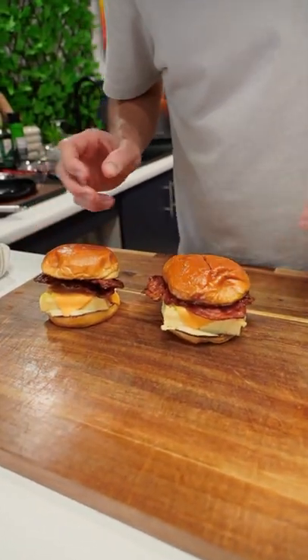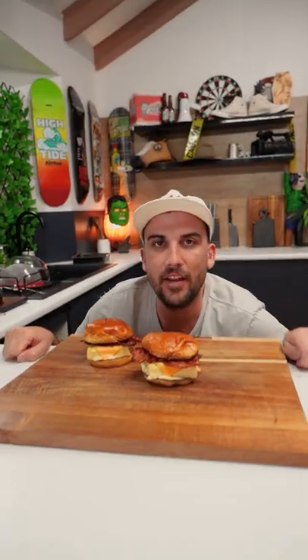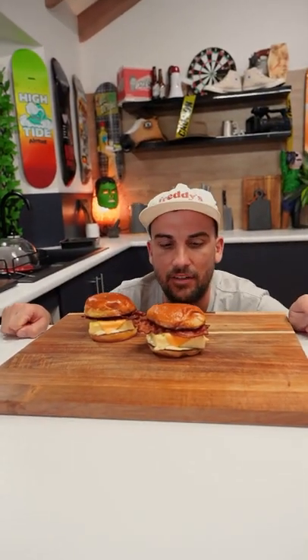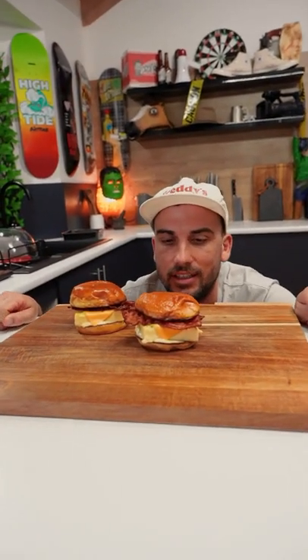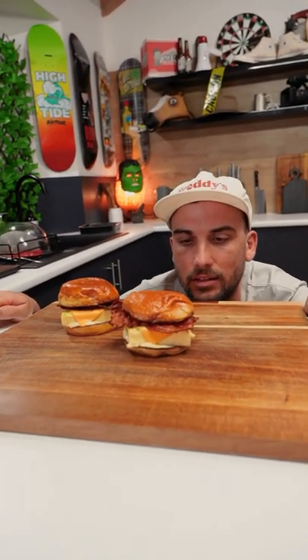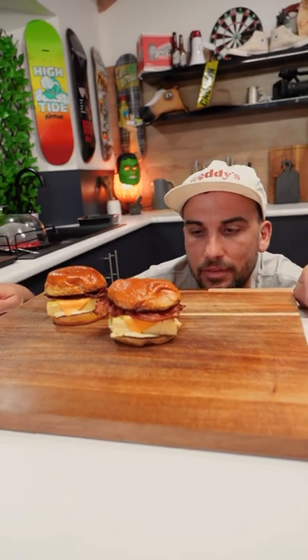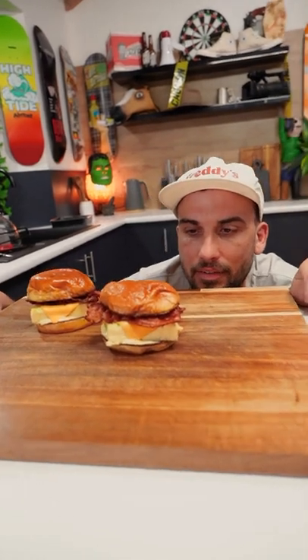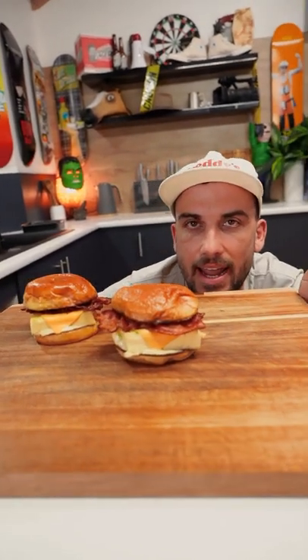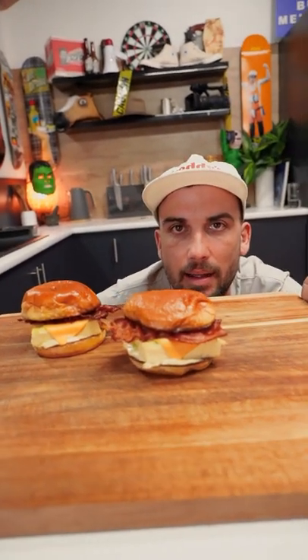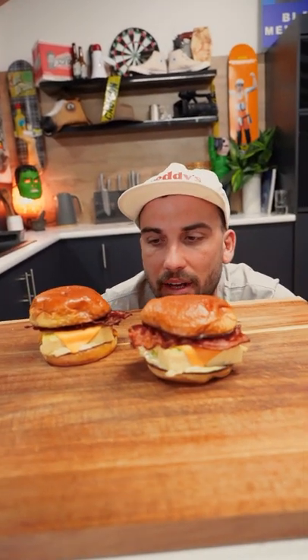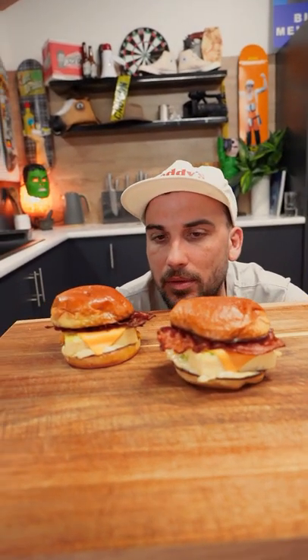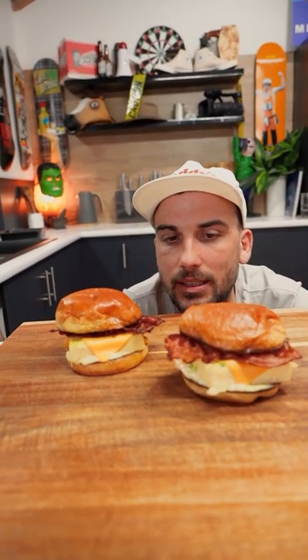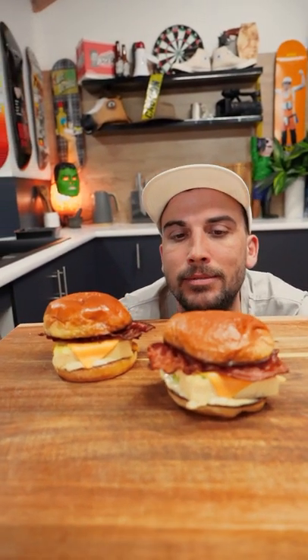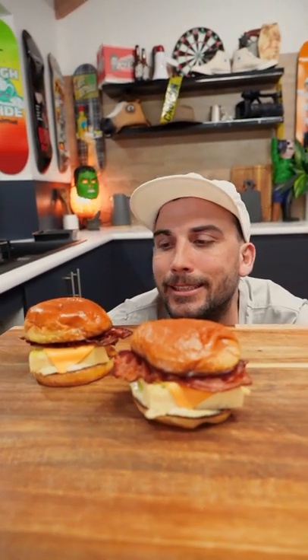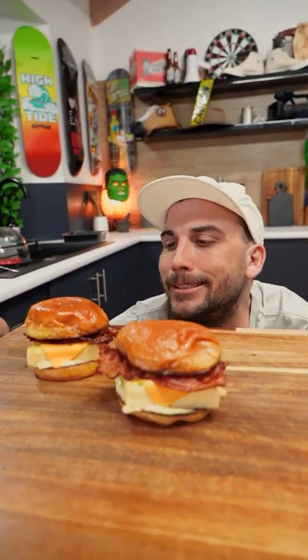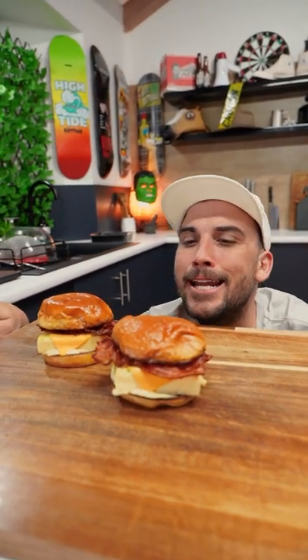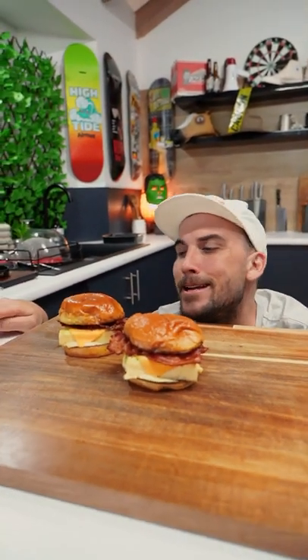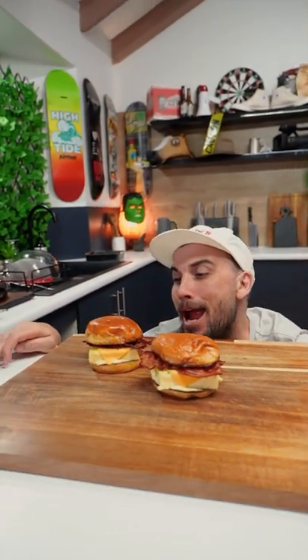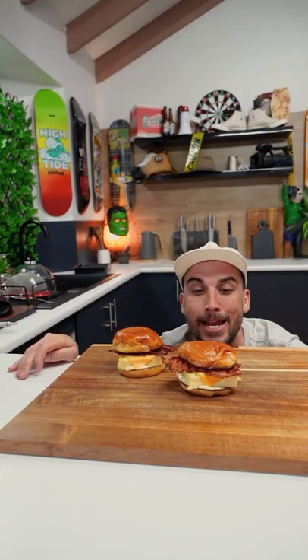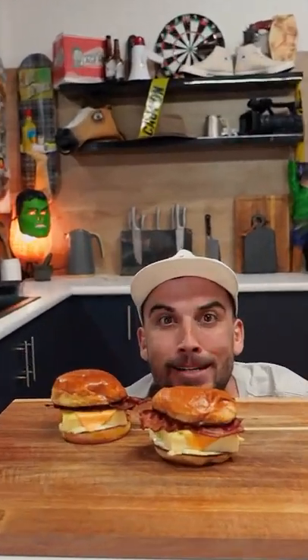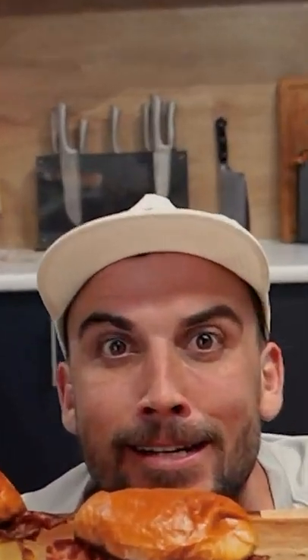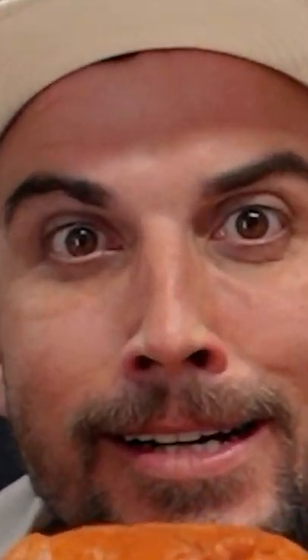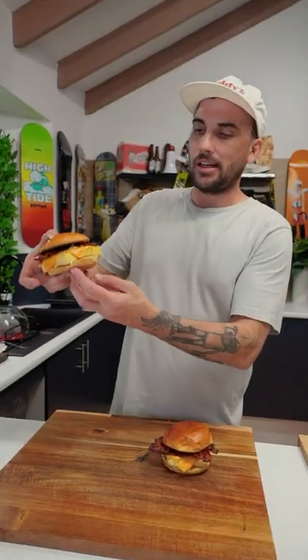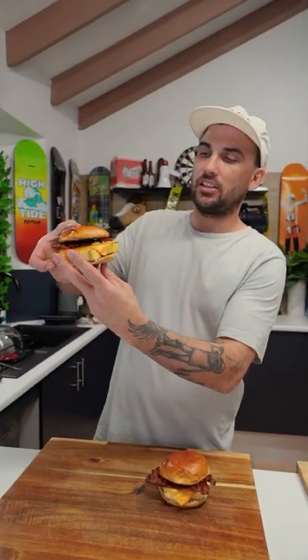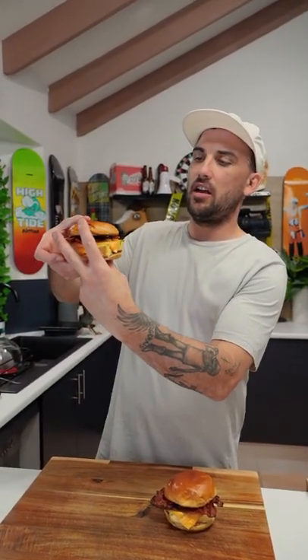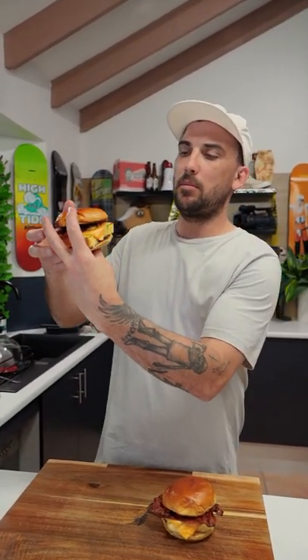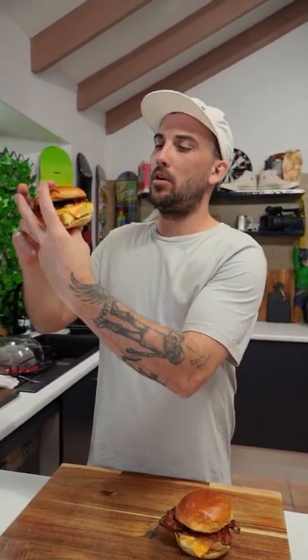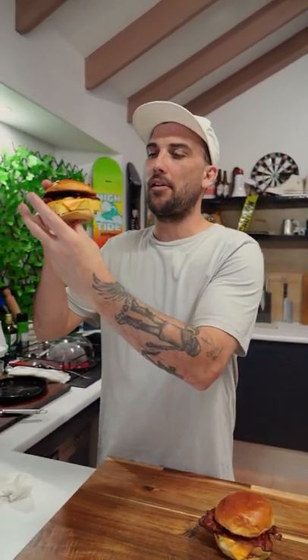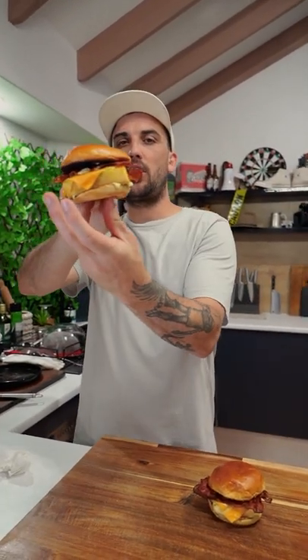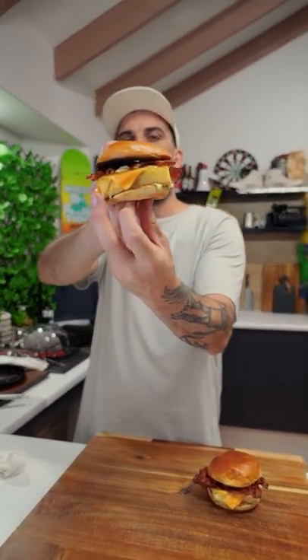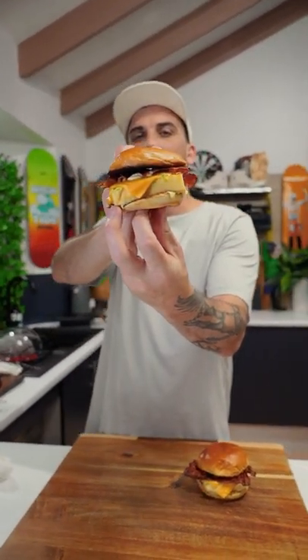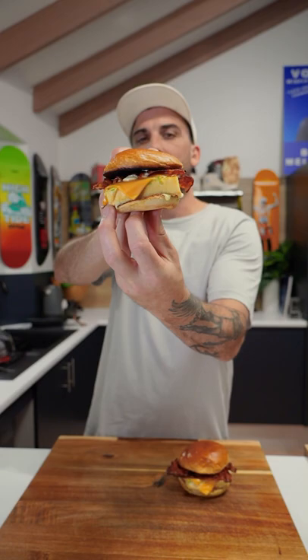Alright, there you have it guys - the ultimate fluffy egg breakfast burger! There's my brekkie burger - look how badass that is!